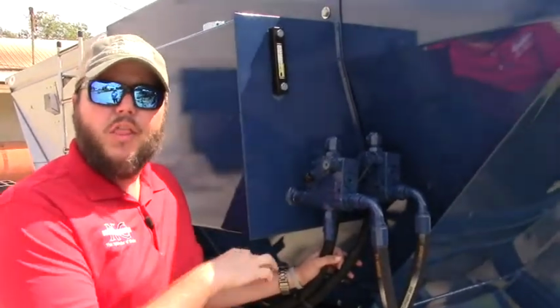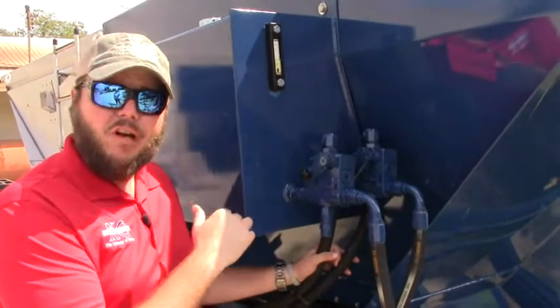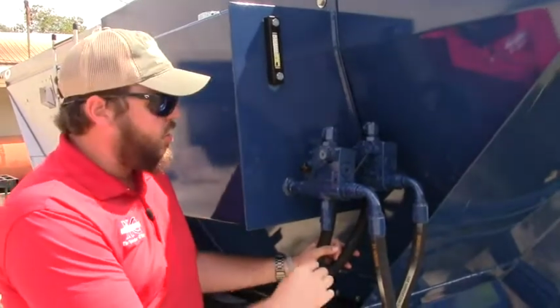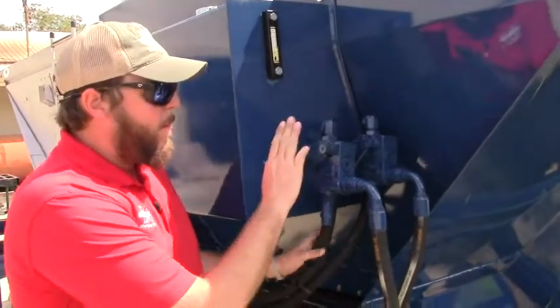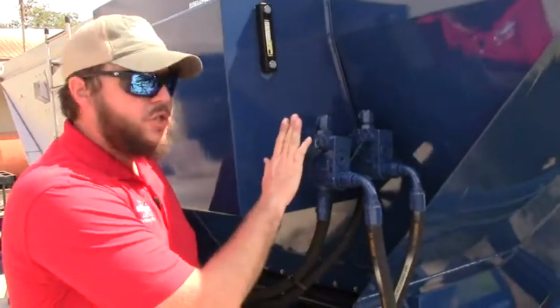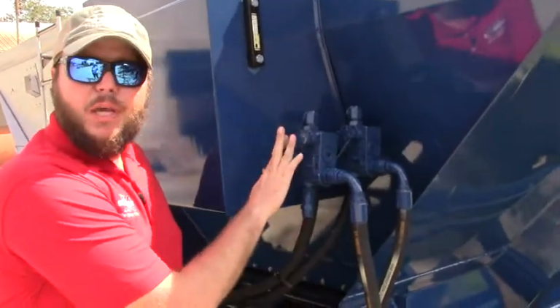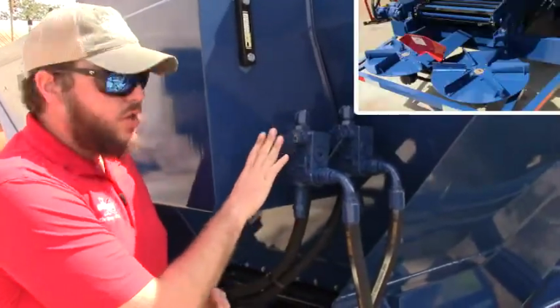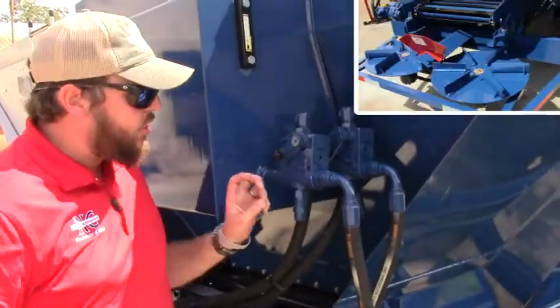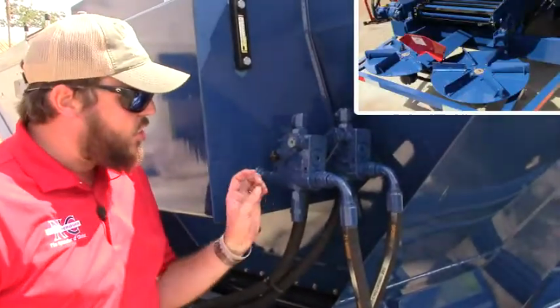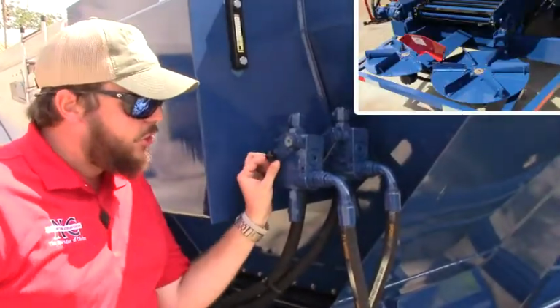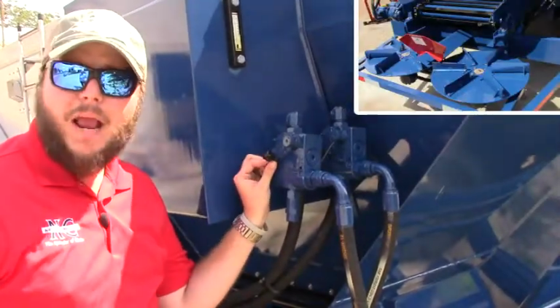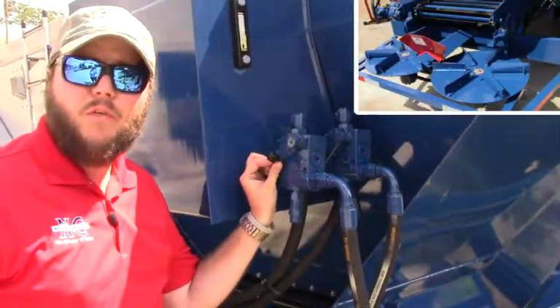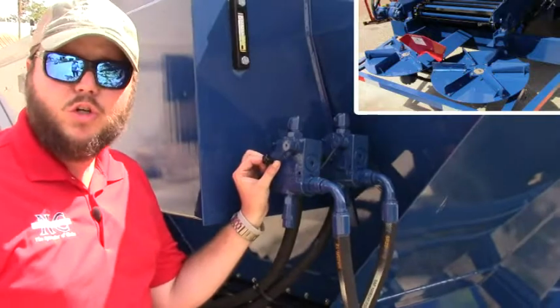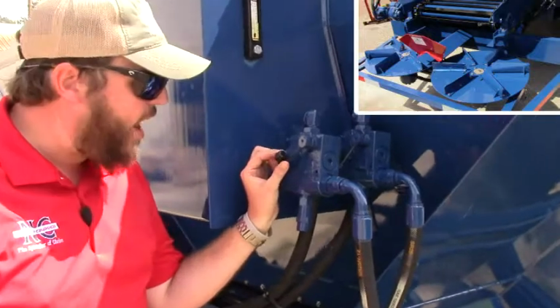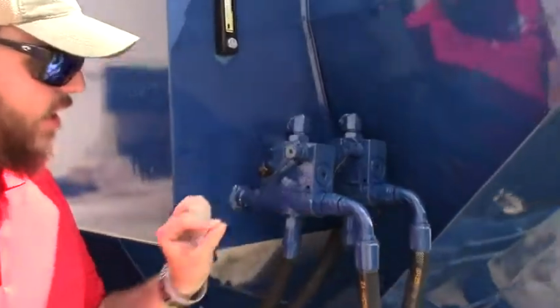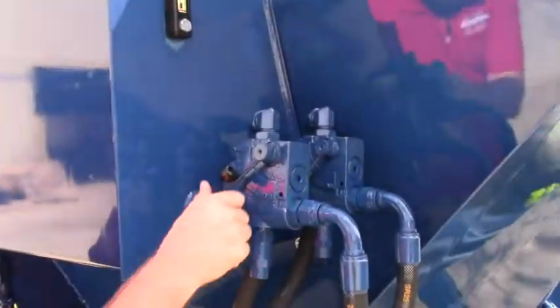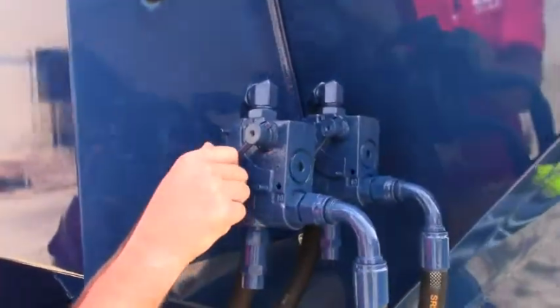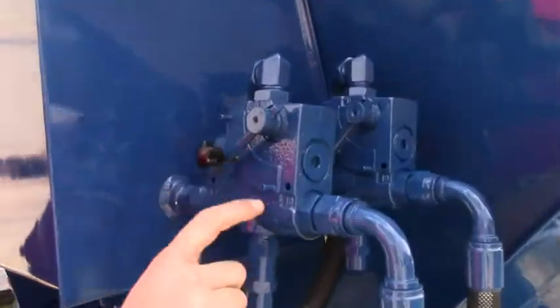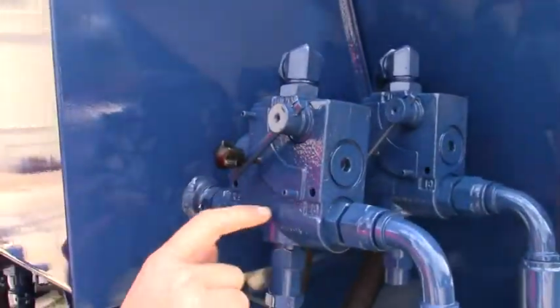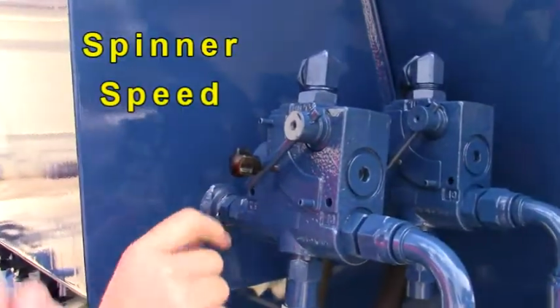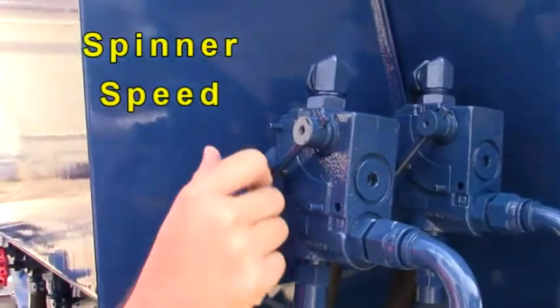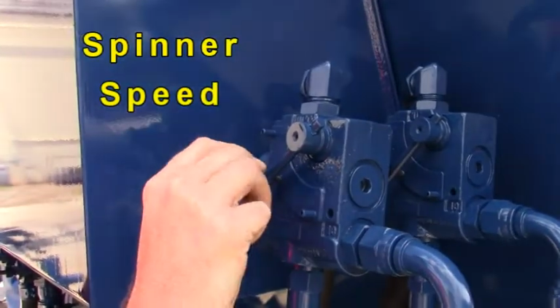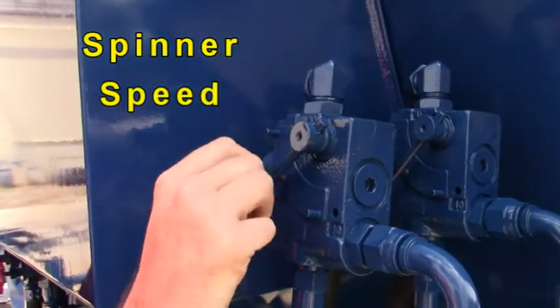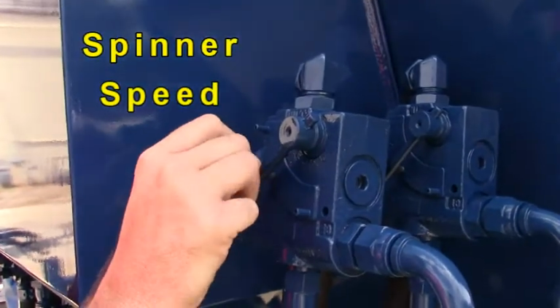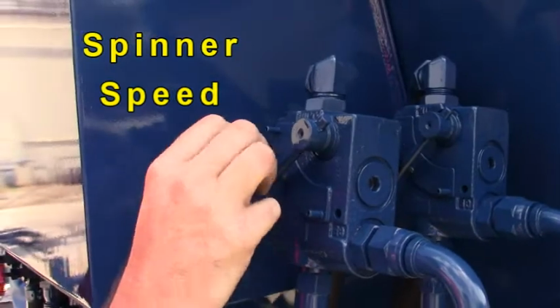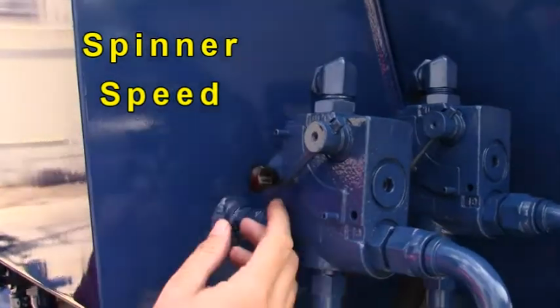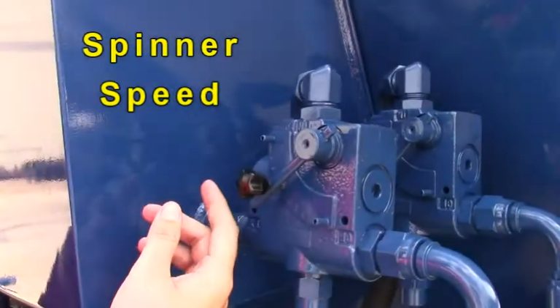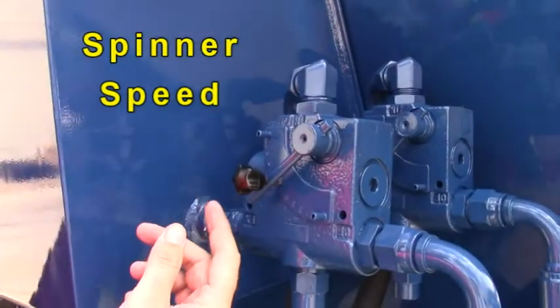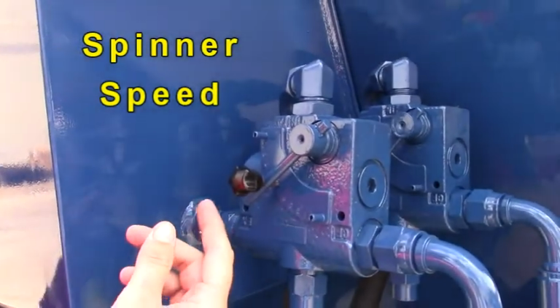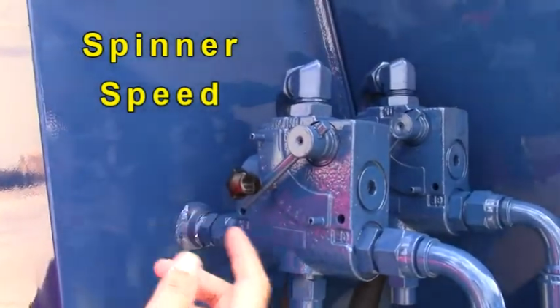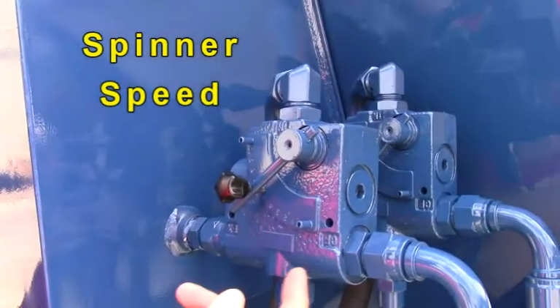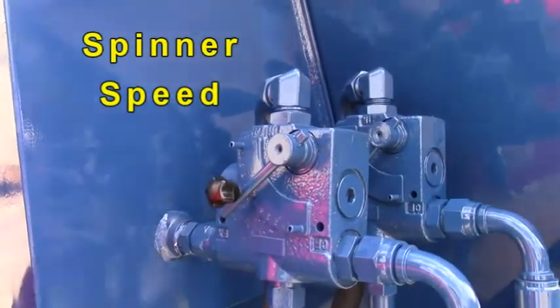The front section powers the spinners, which is adjusted through this manual flow control valve here. Zero through 10 — closer to 10 means faster, zero means stop.